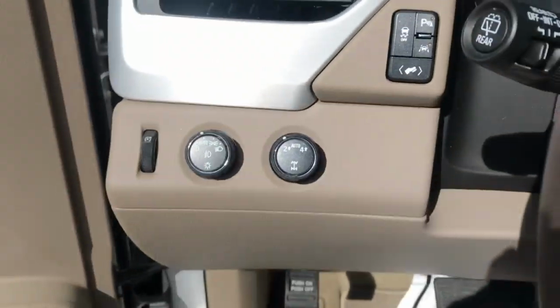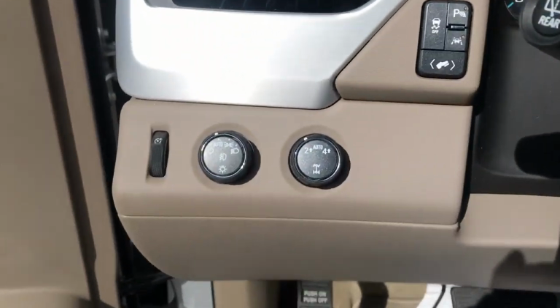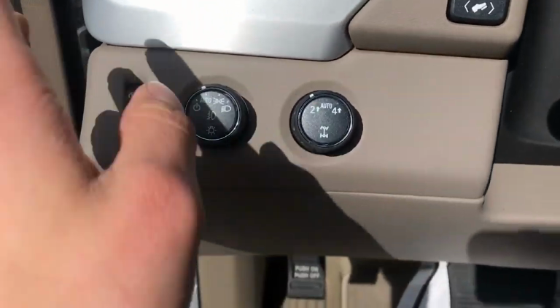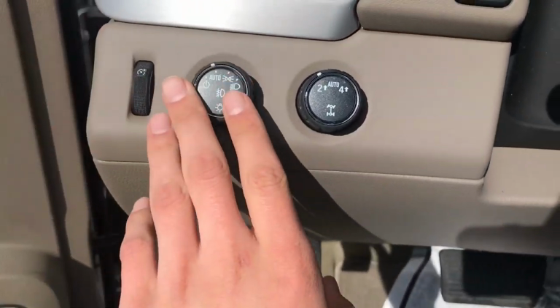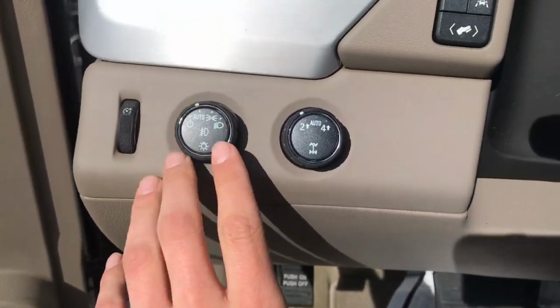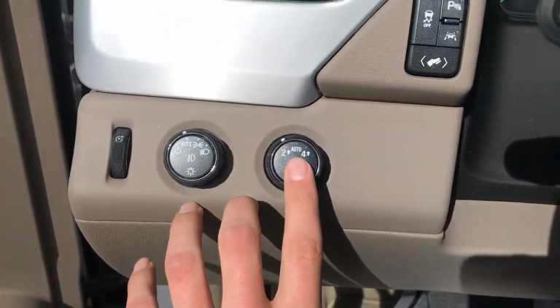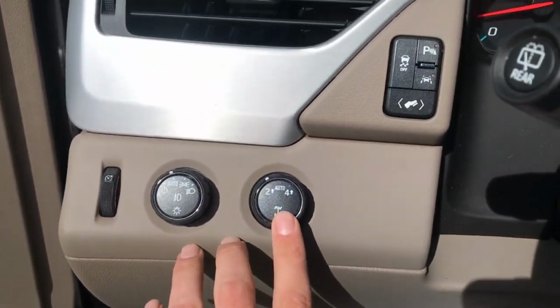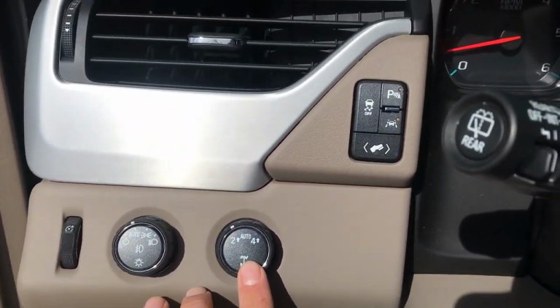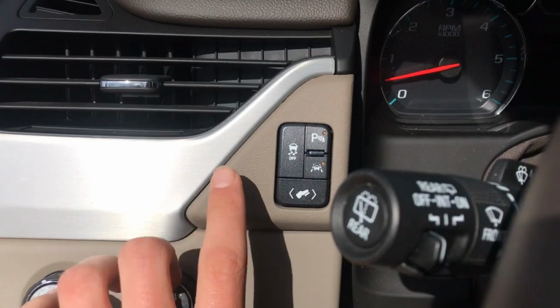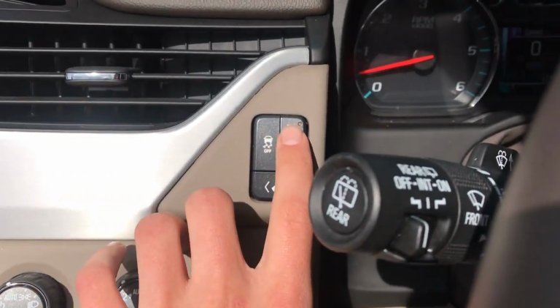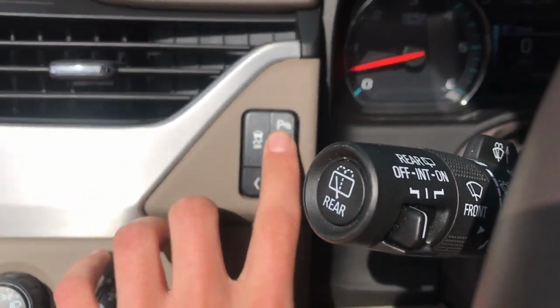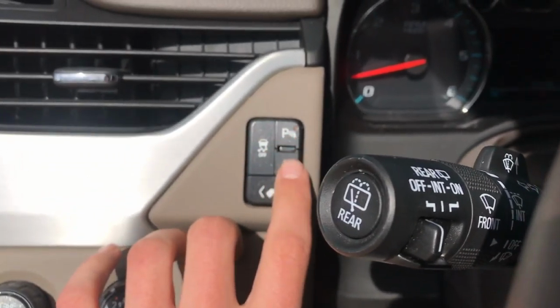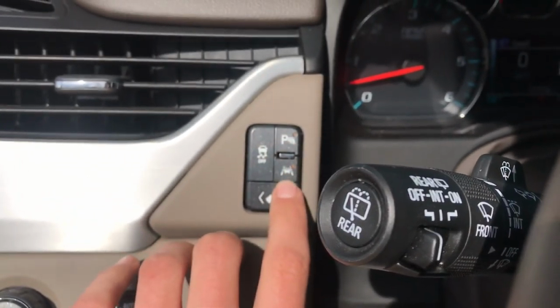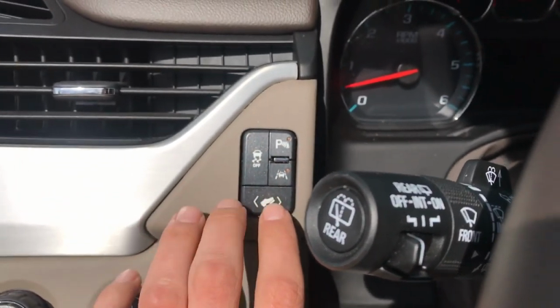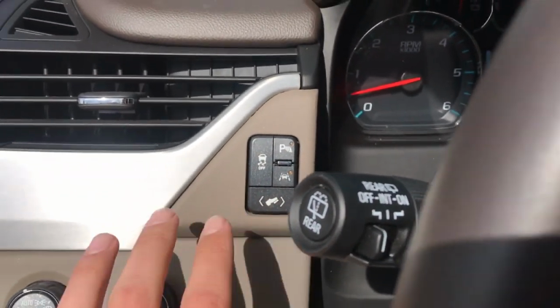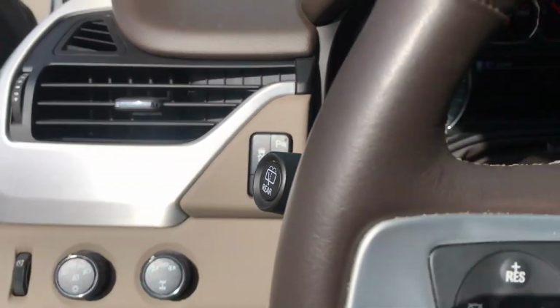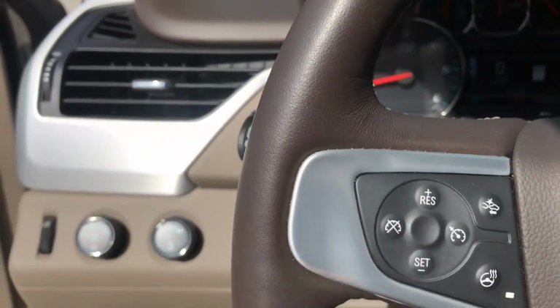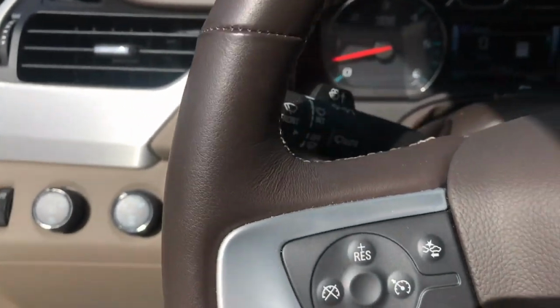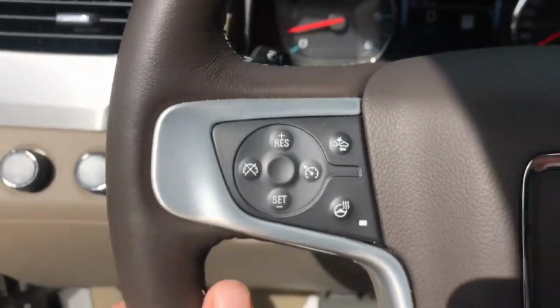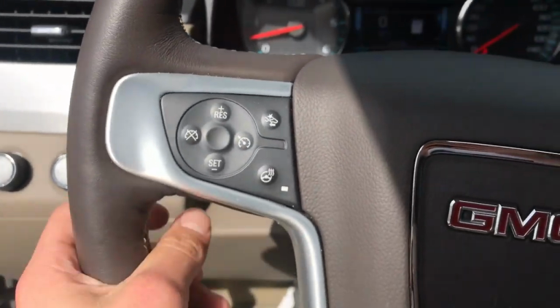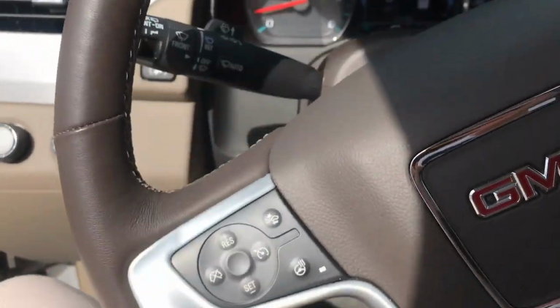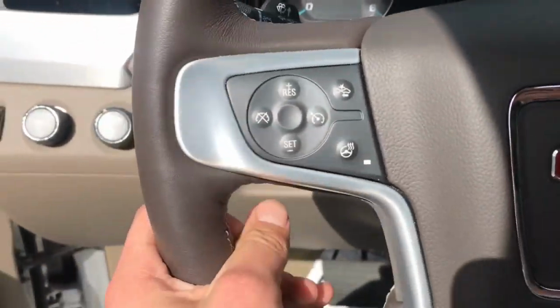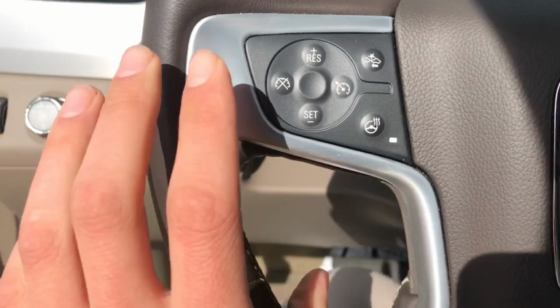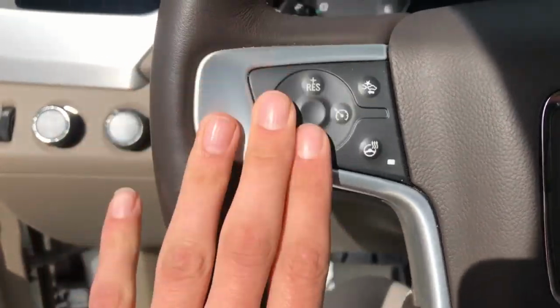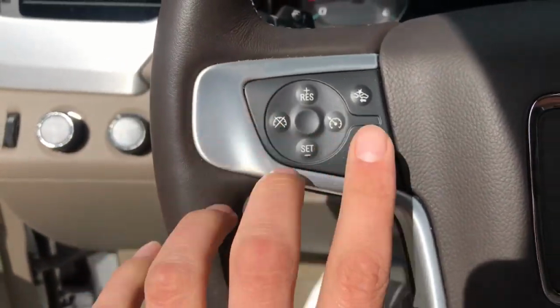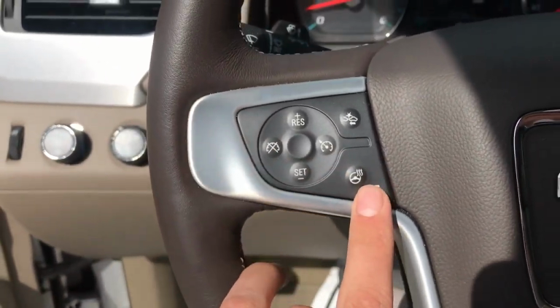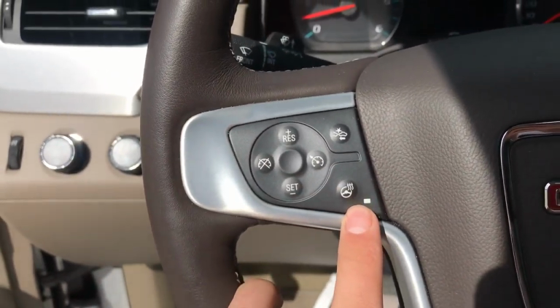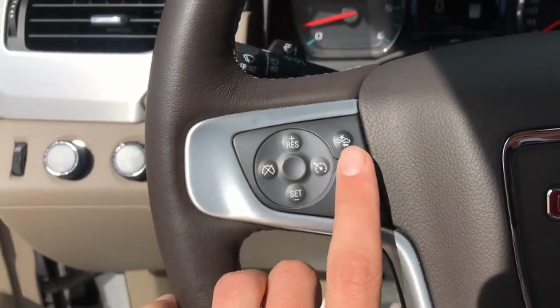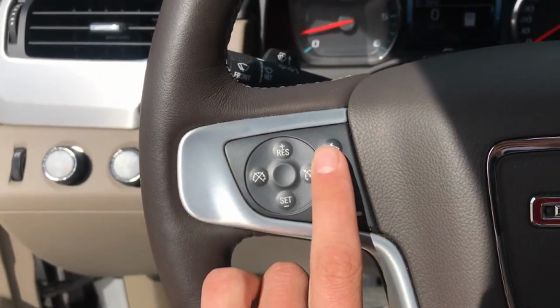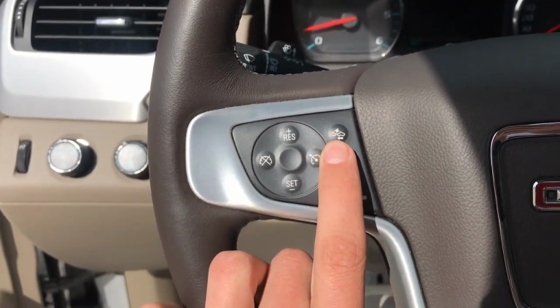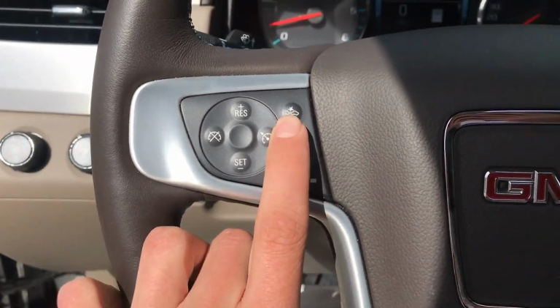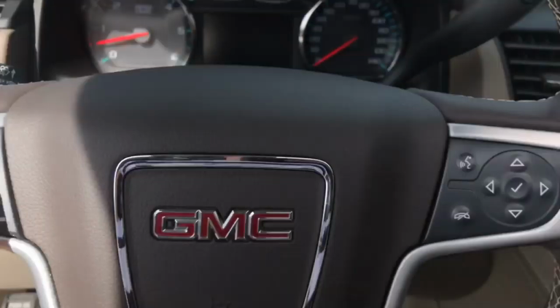Step on inside, you got your lighting controls, your on-the-fly four-wheel drive, your park distance control, your lane keep assist, your power adjustable pedals. On the wheel here, you got your cruise control, your heated wheel, as well as your forward collision alert.